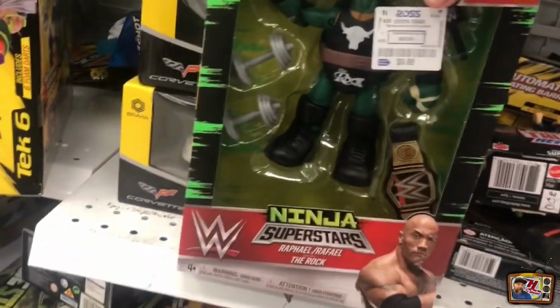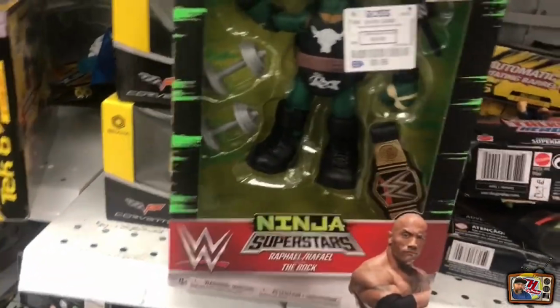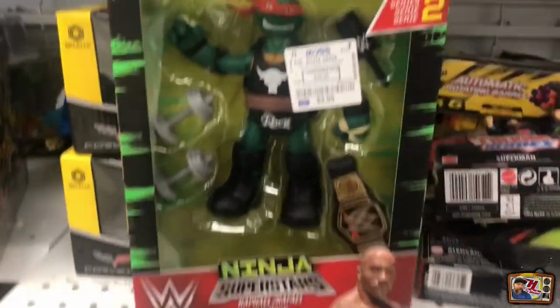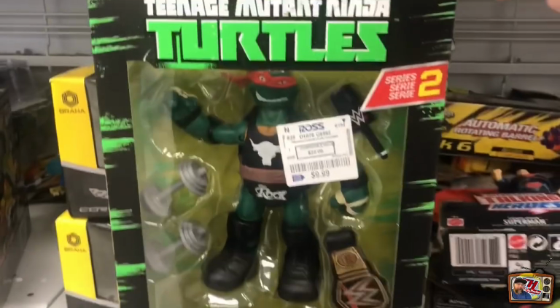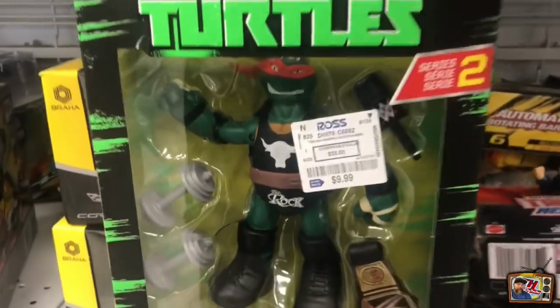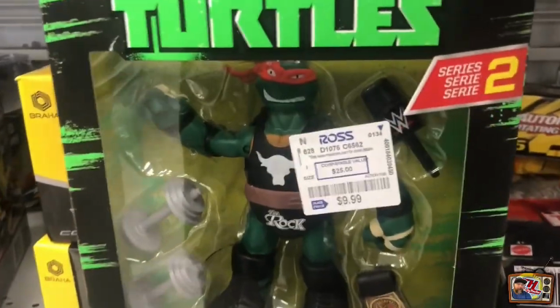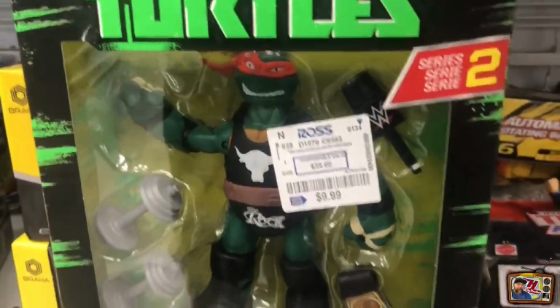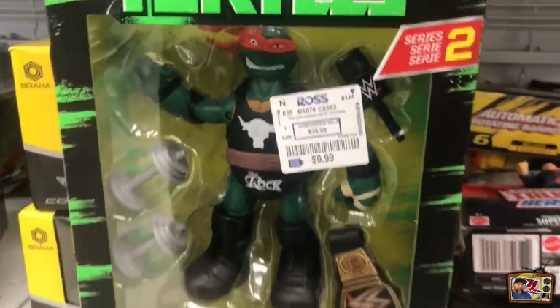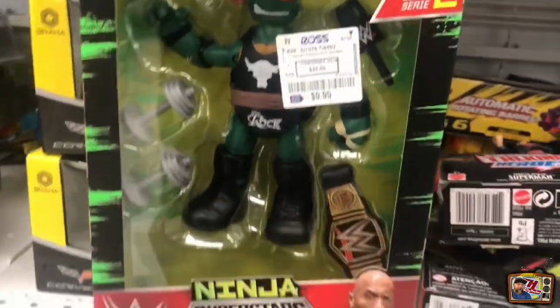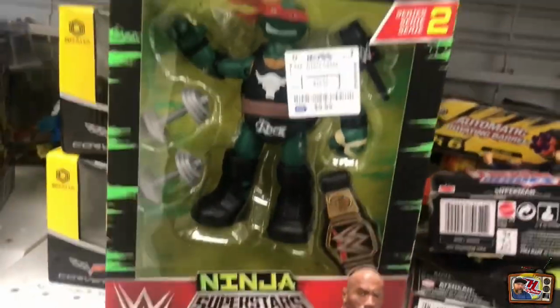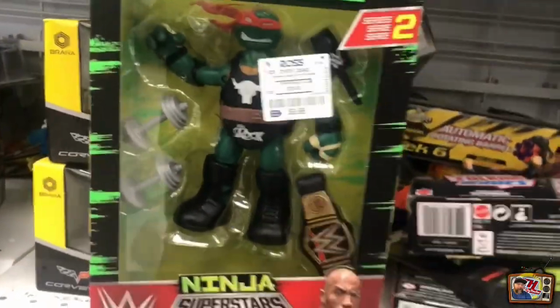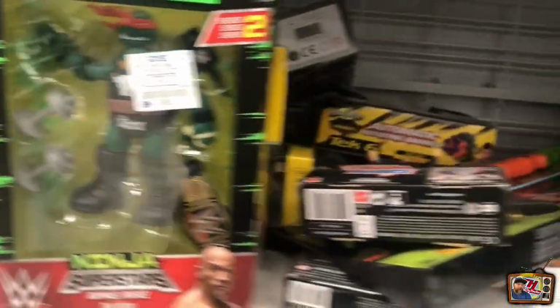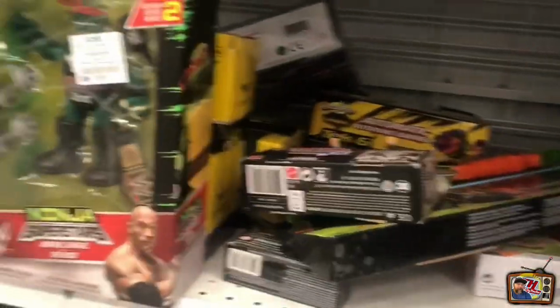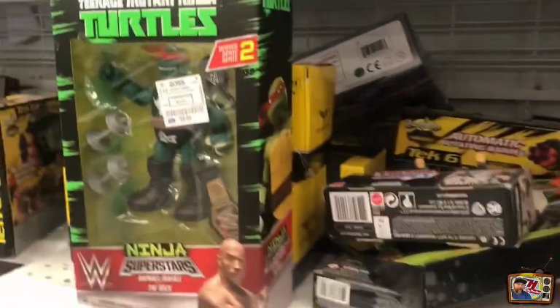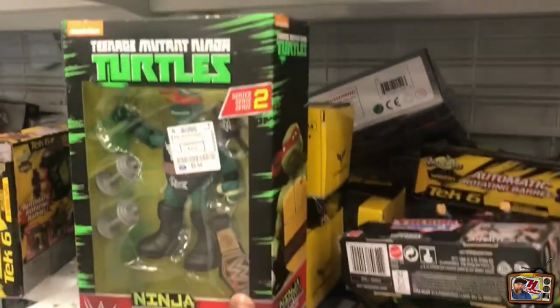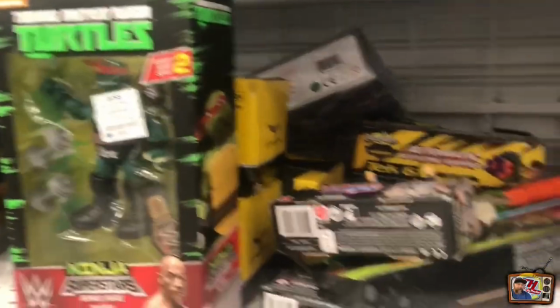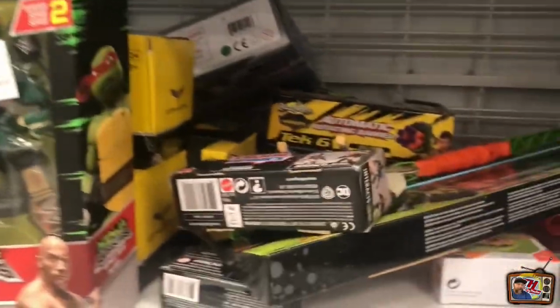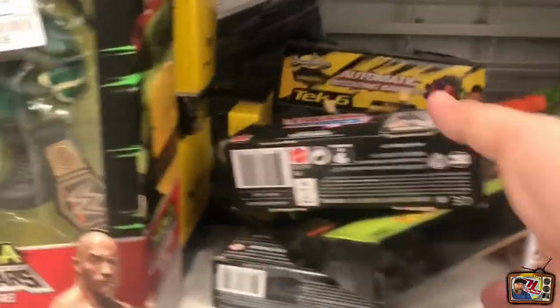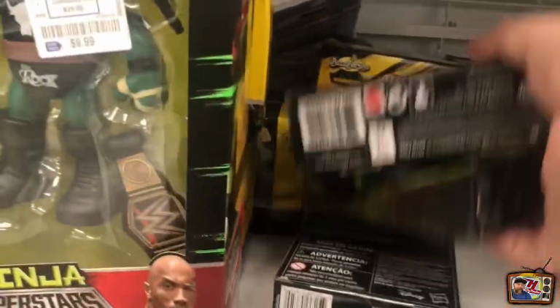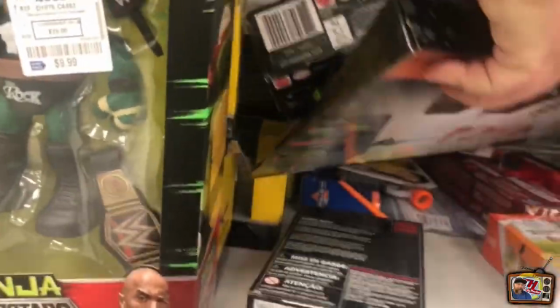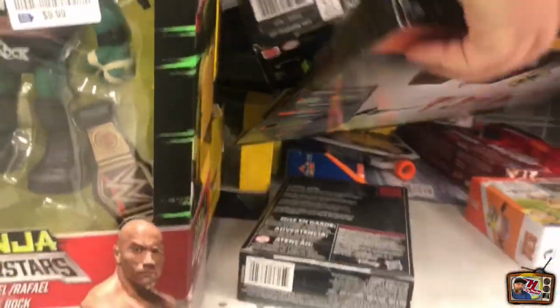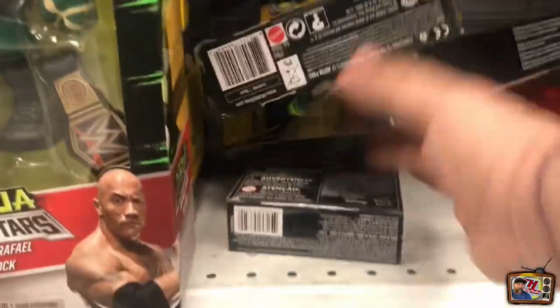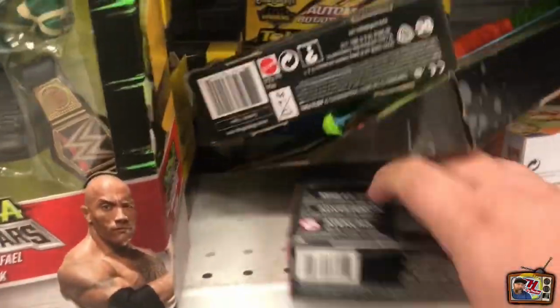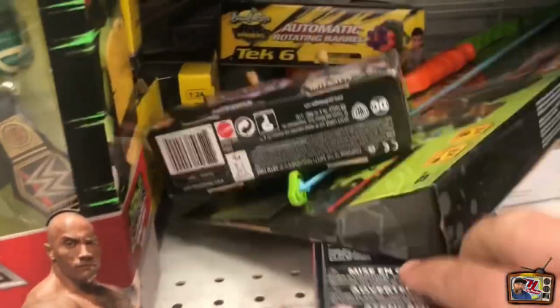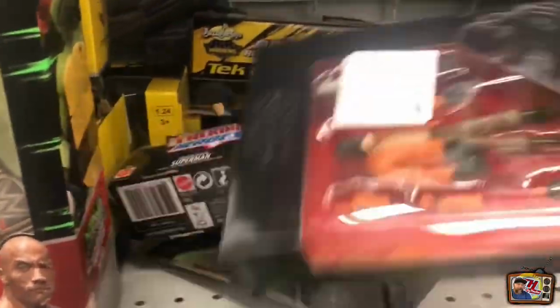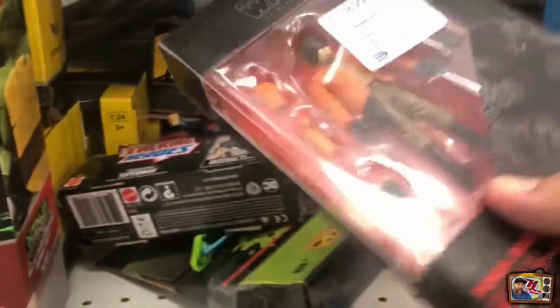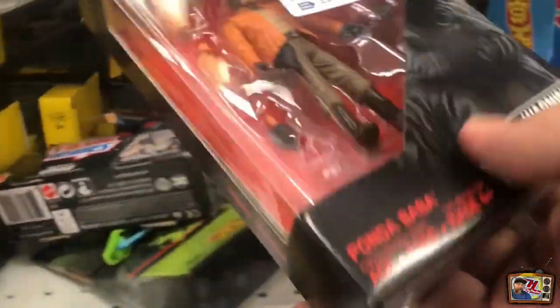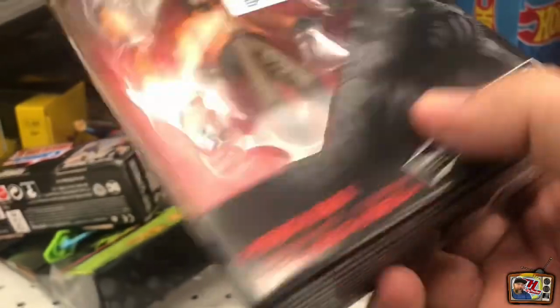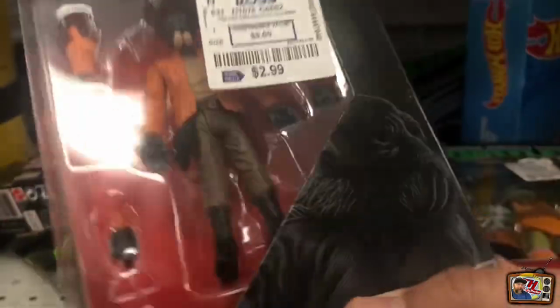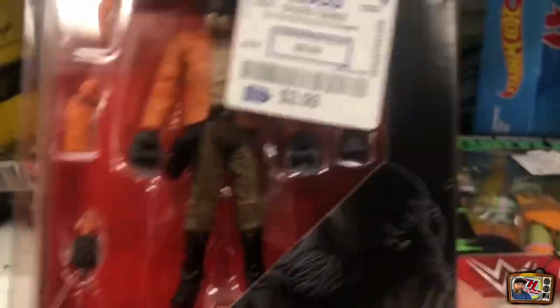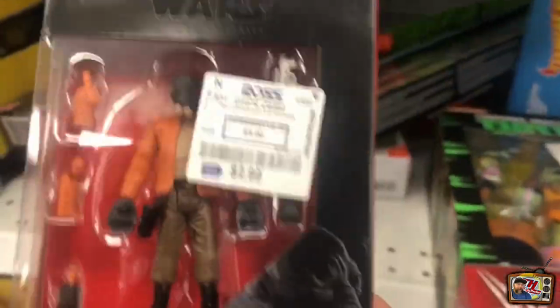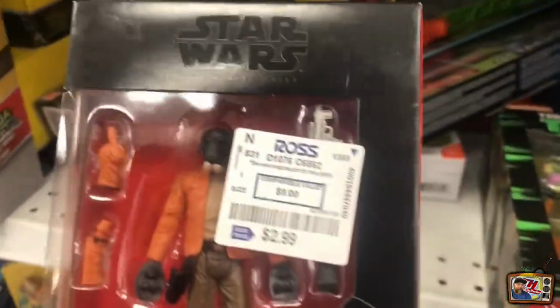I picked up three of the four of this Ninja Turtle WWE wave. This is volume two and all I need is this one here - the Rock Raphael. So I'm definitely going to take this one.